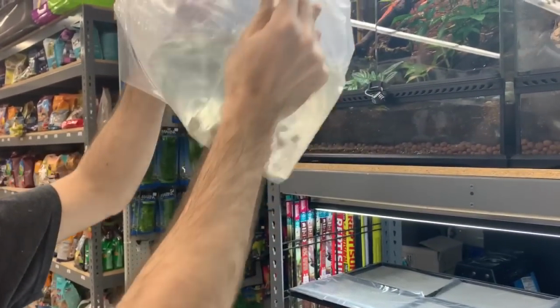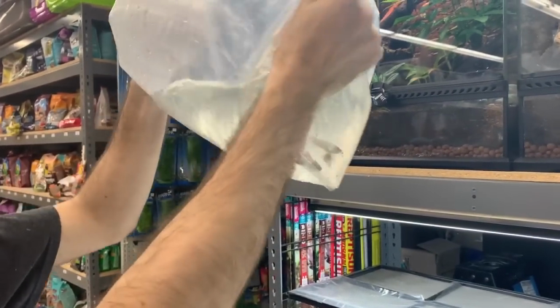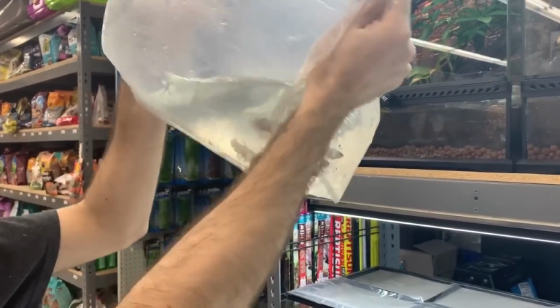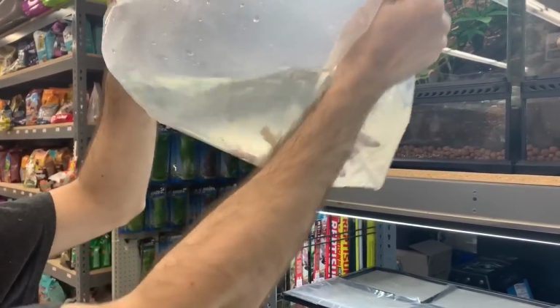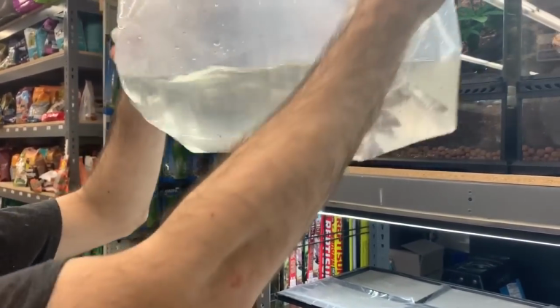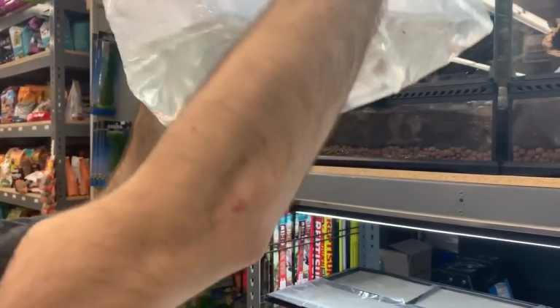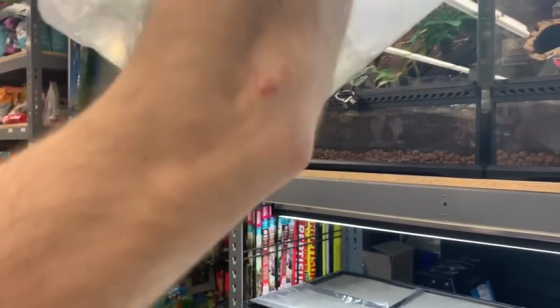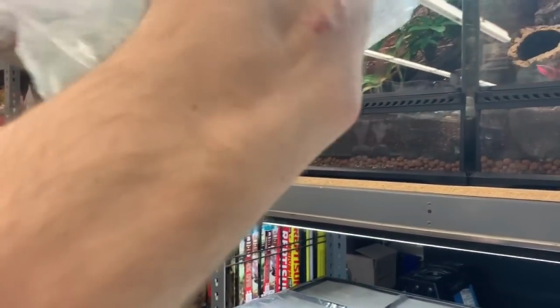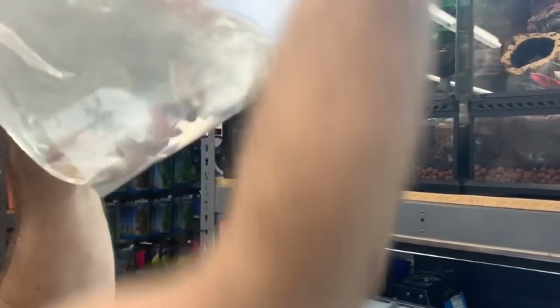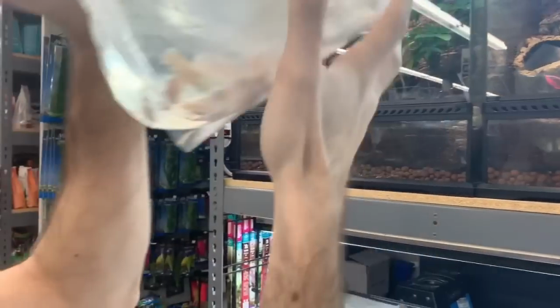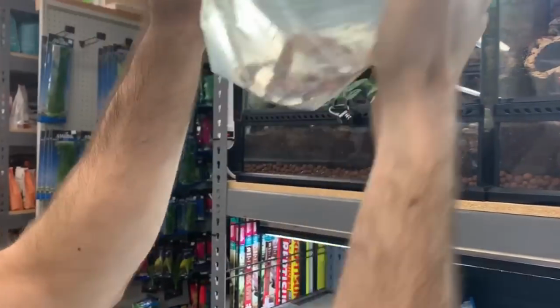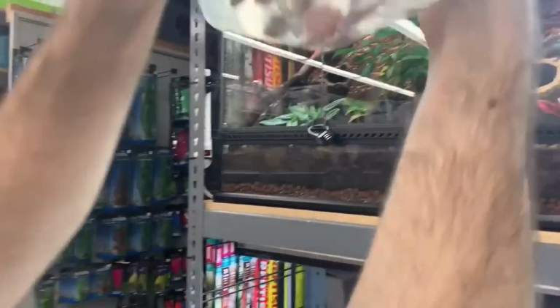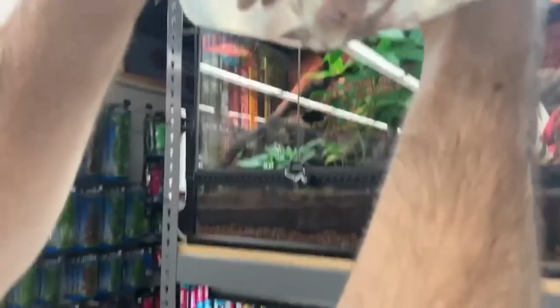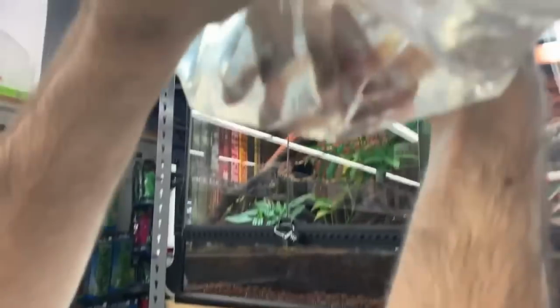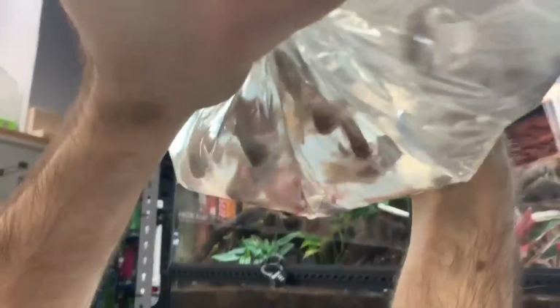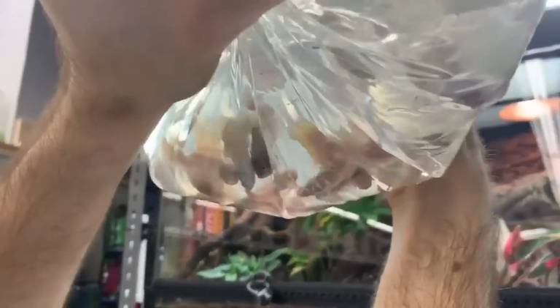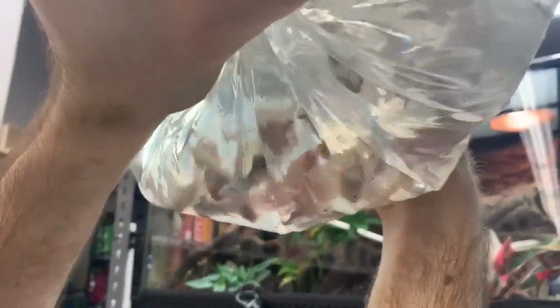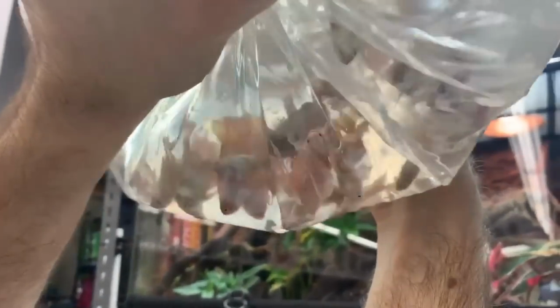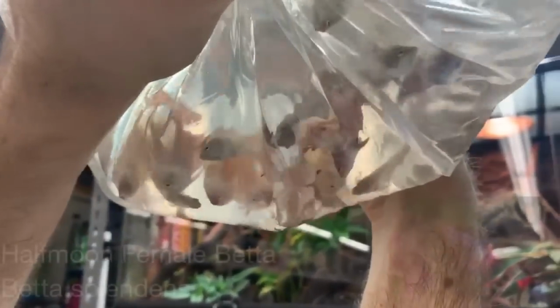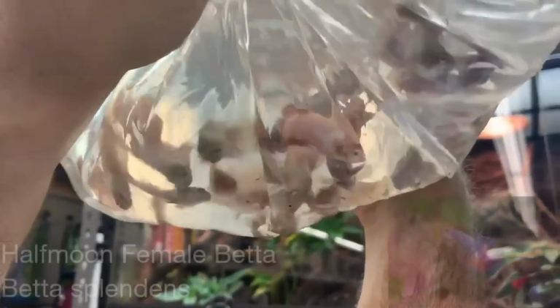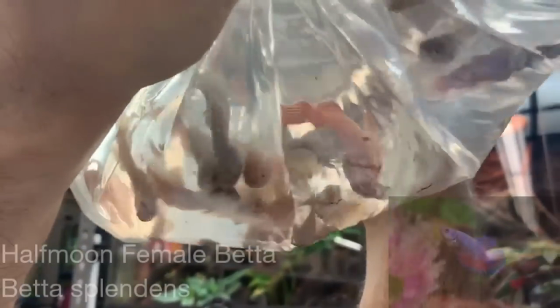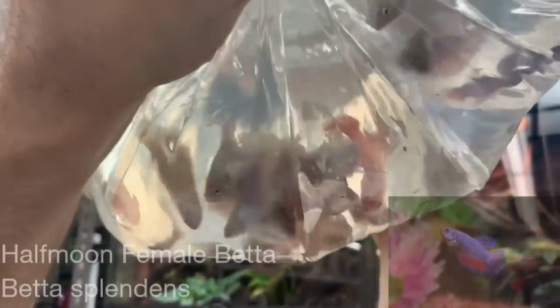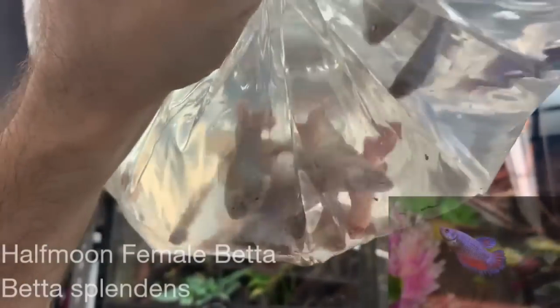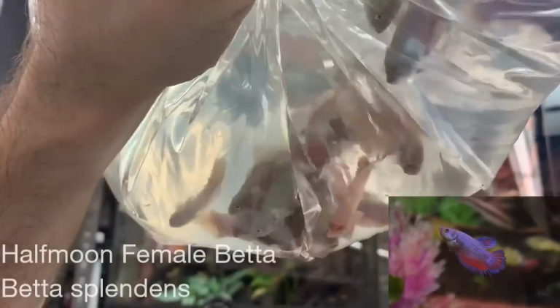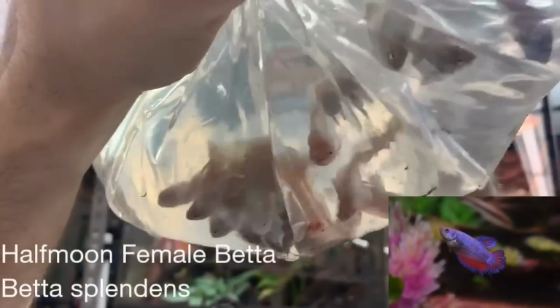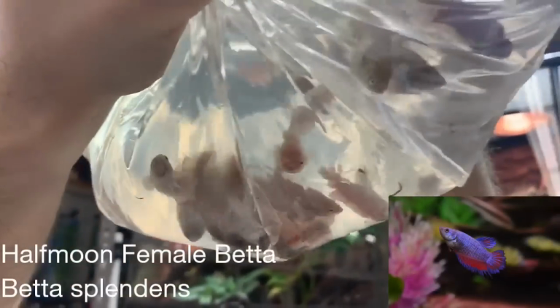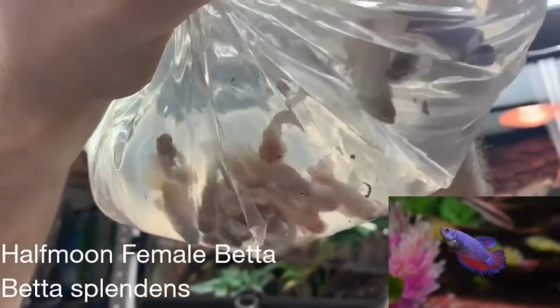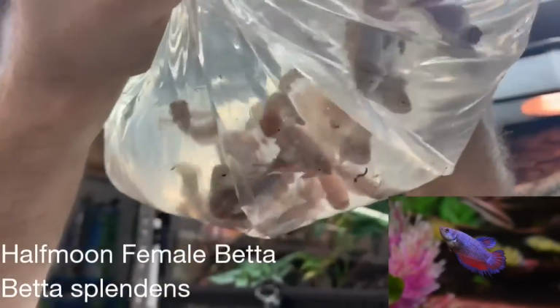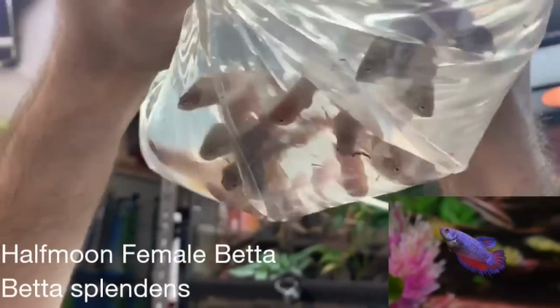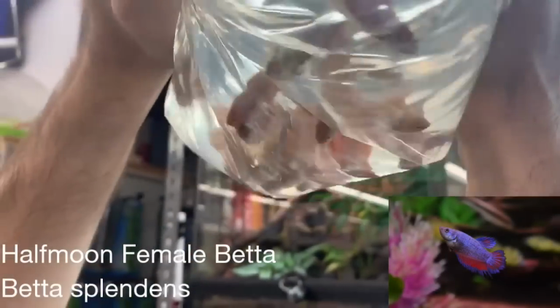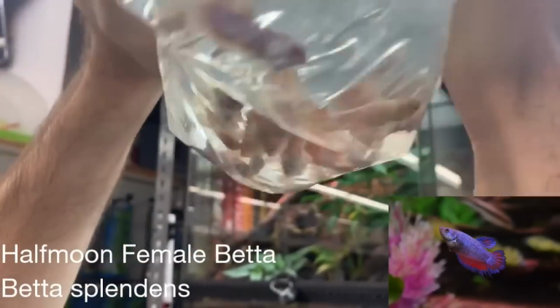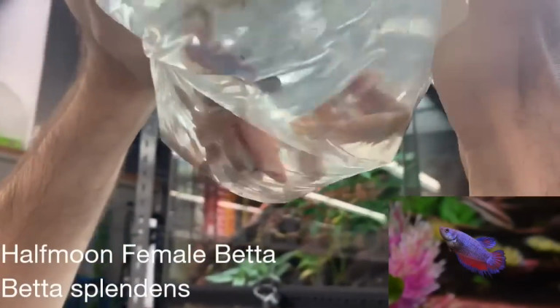Kind of hard to see, but this is a bunch of female bettas. I believe they're halfmoon females.